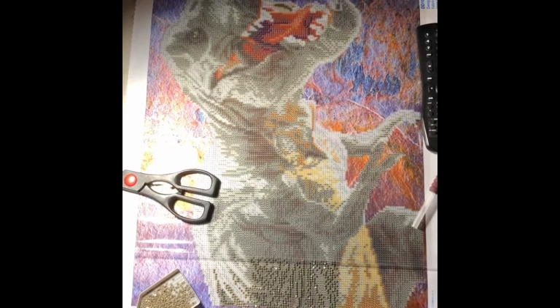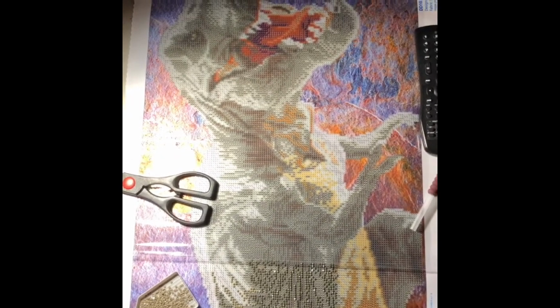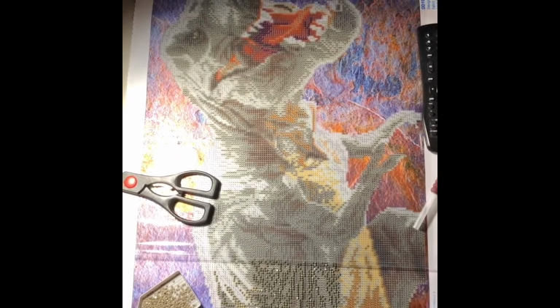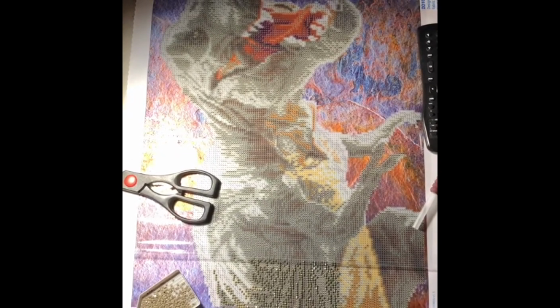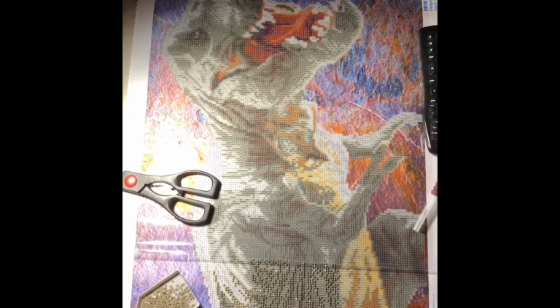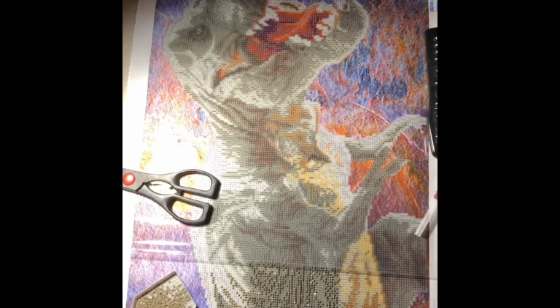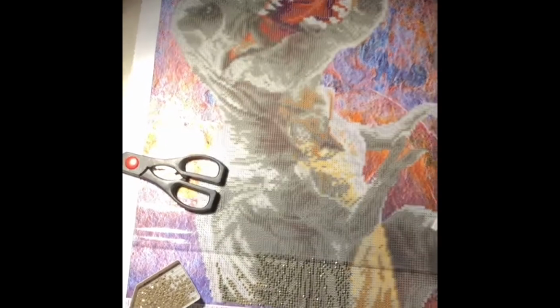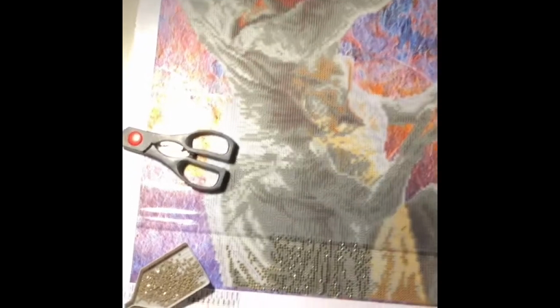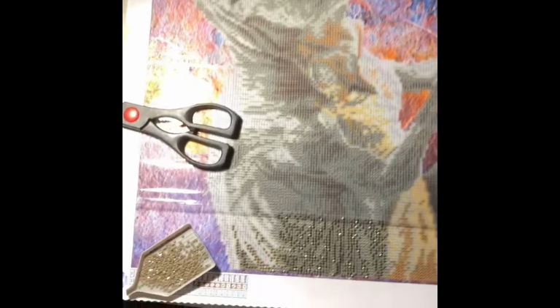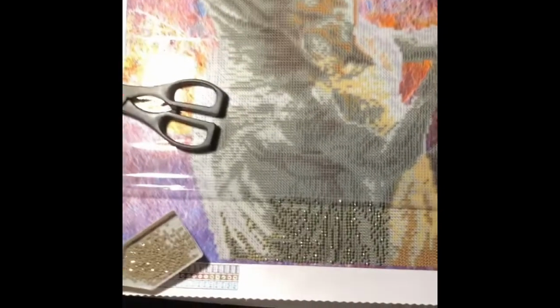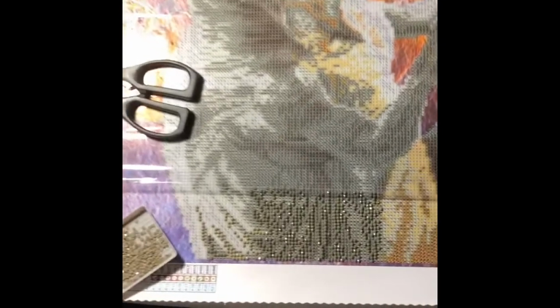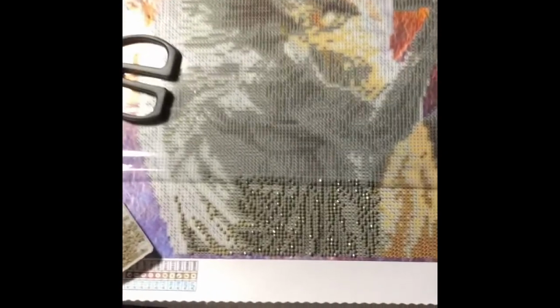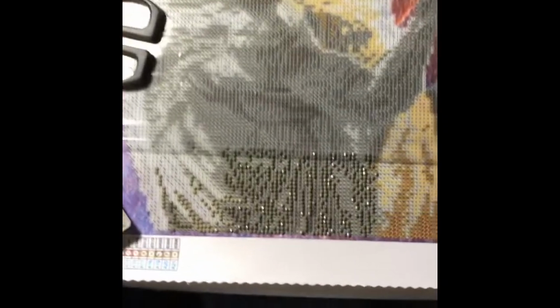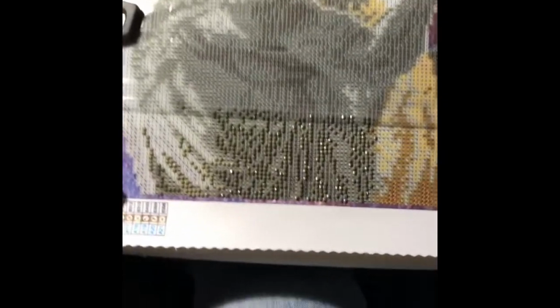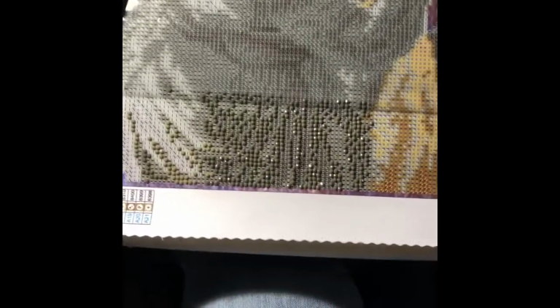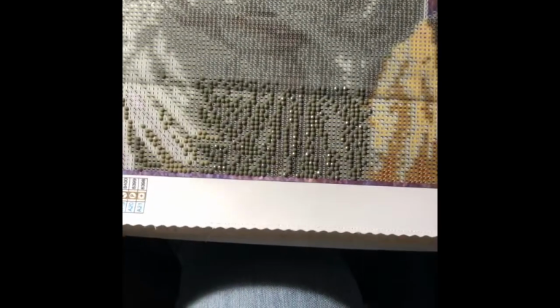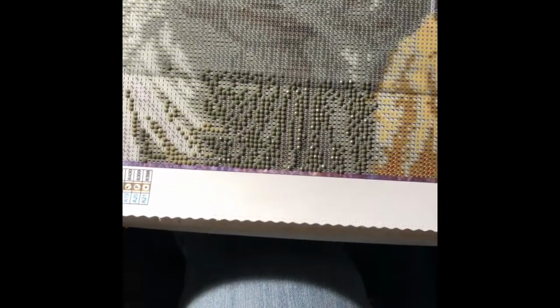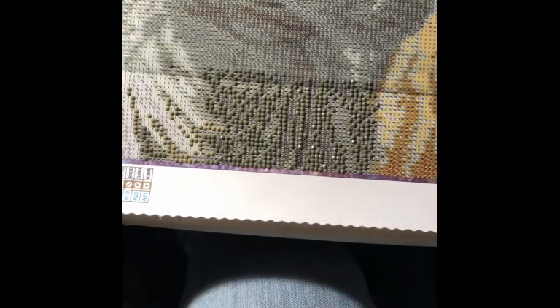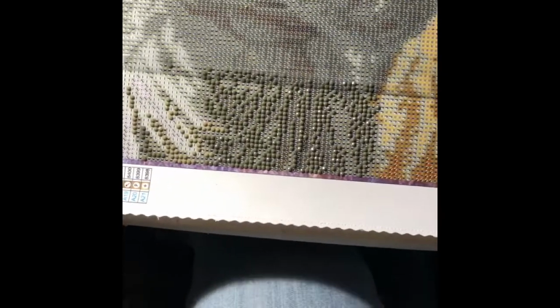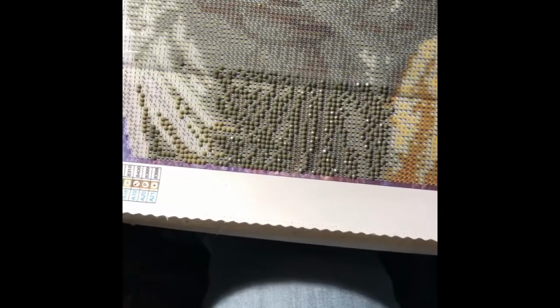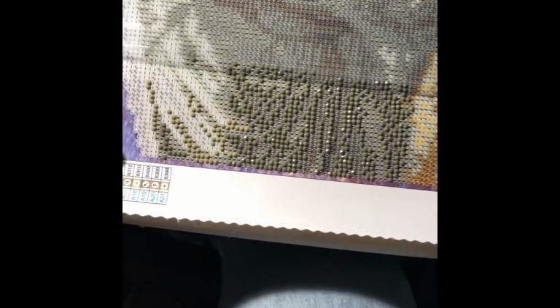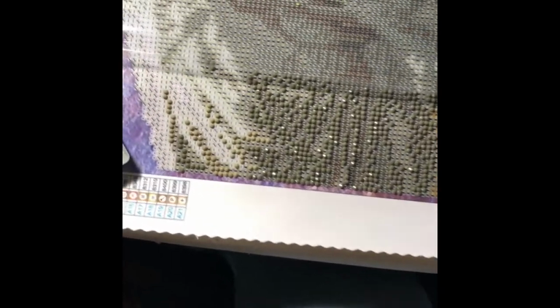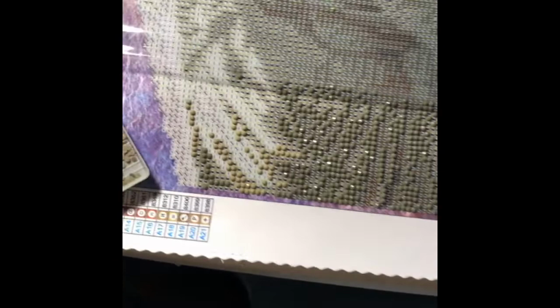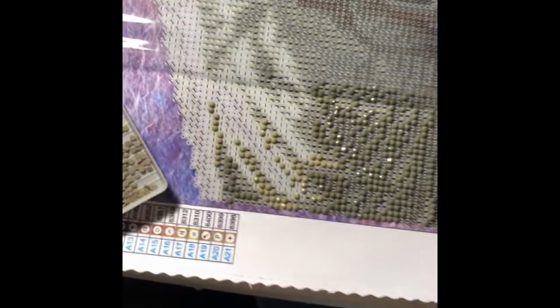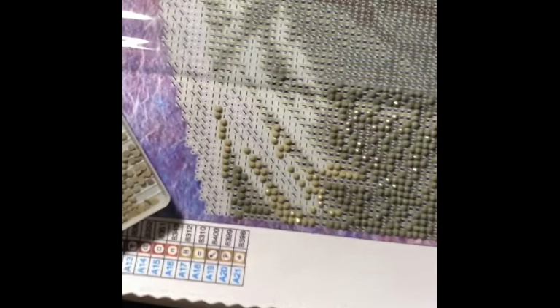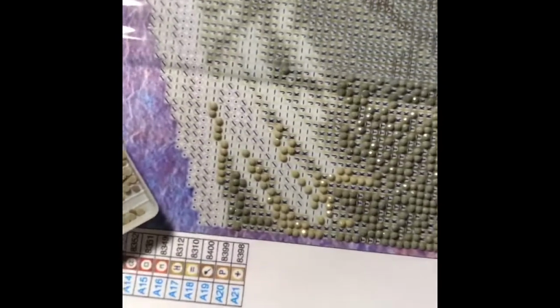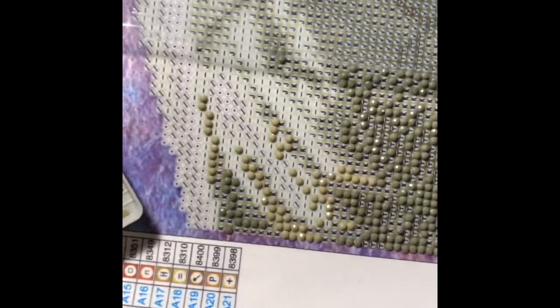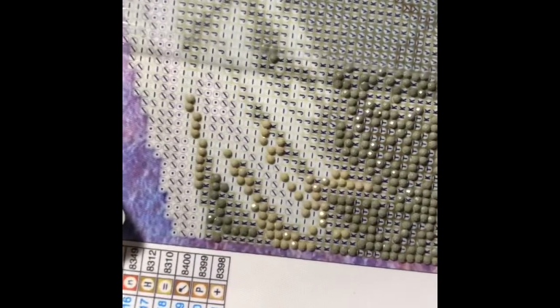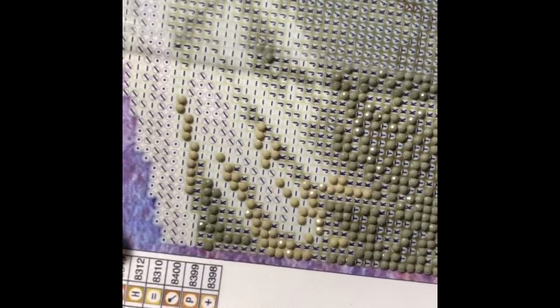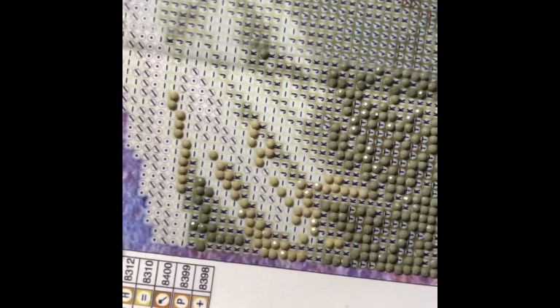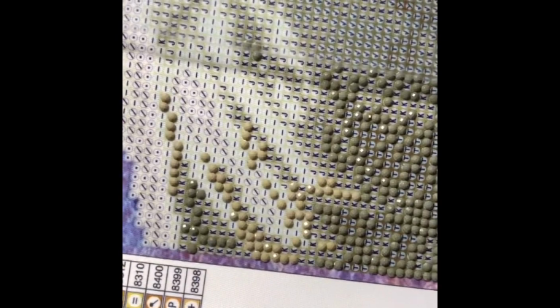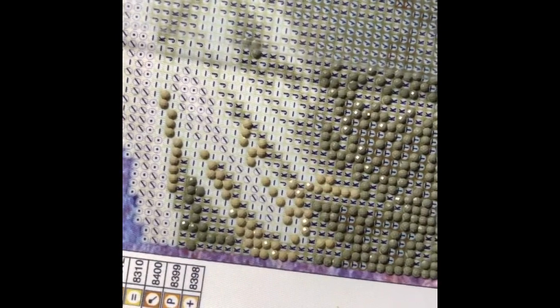So here's my little T-Rex — I've done some more work on him. I did a lot of the check marks and I'm doing the J's, and you can see how they're a different shade right there.